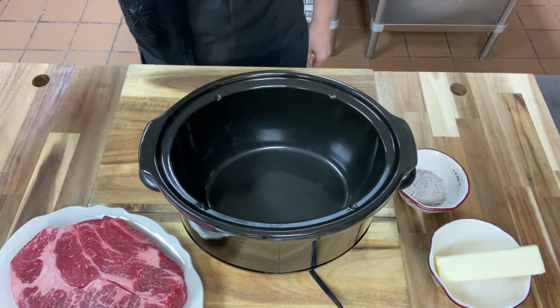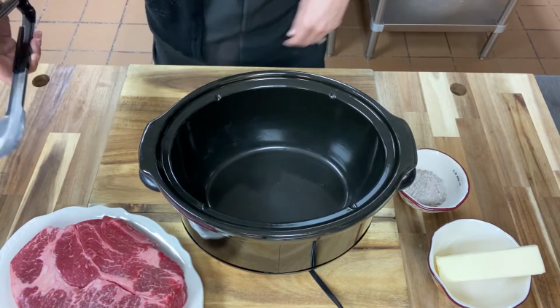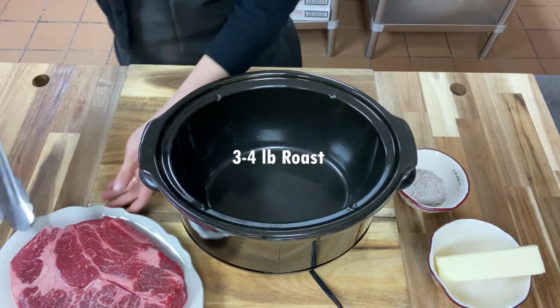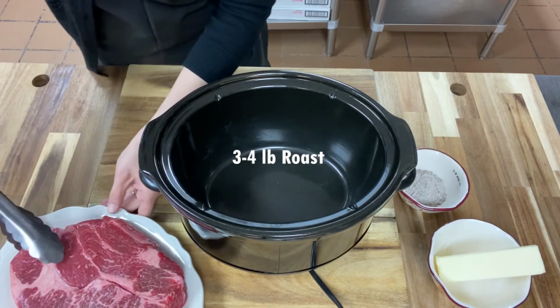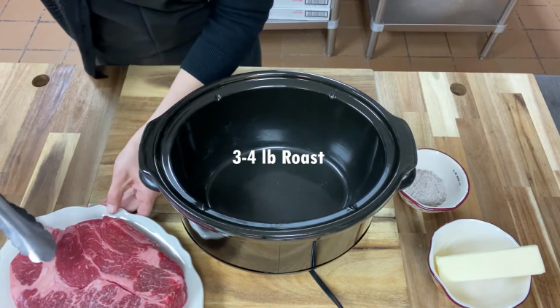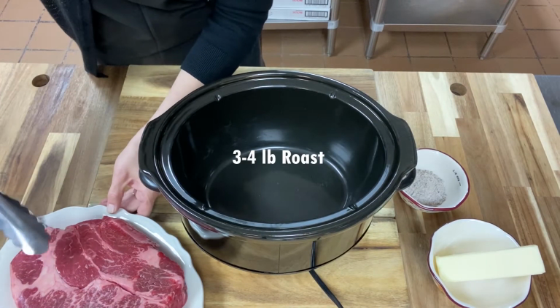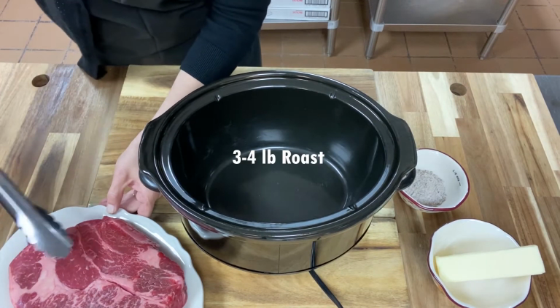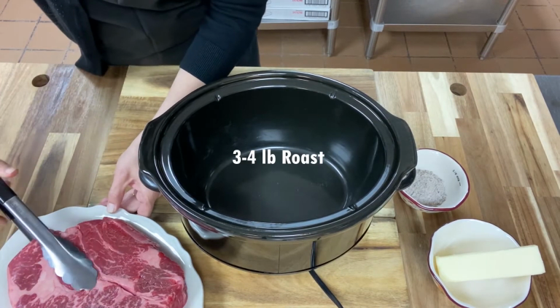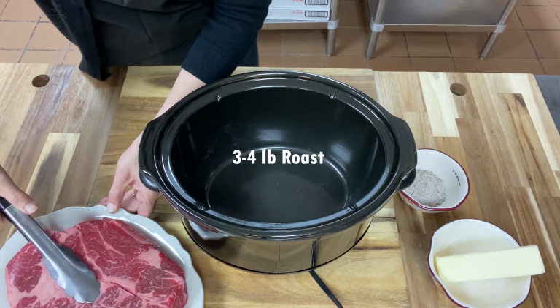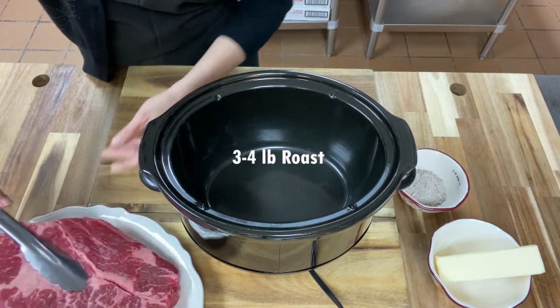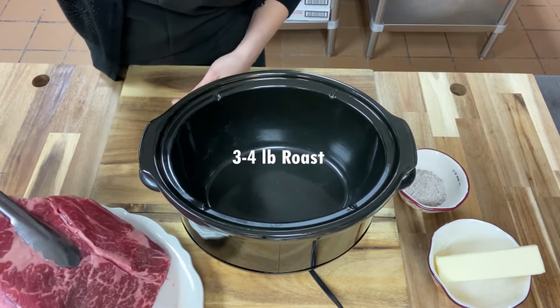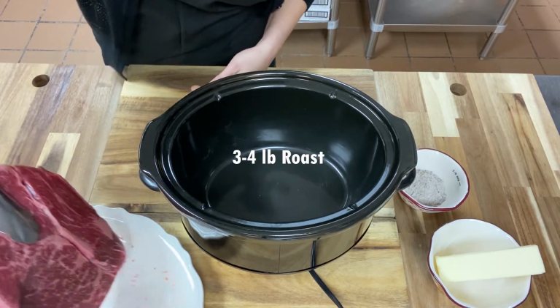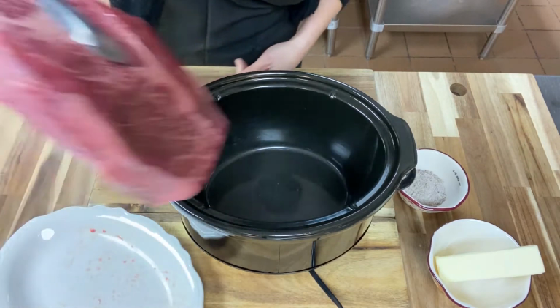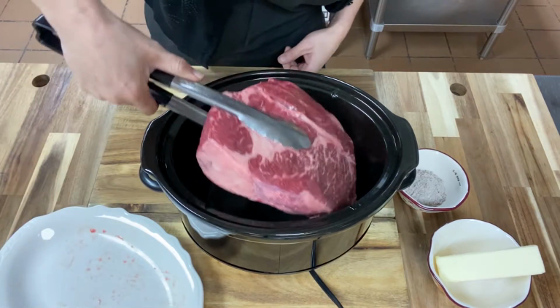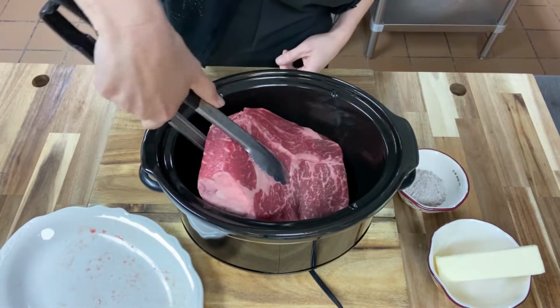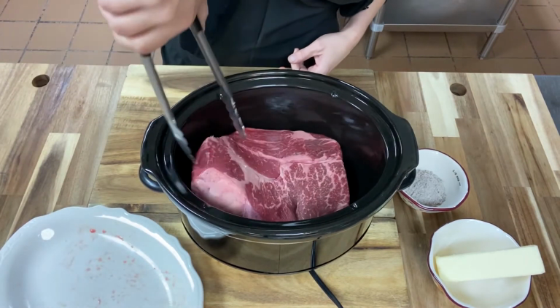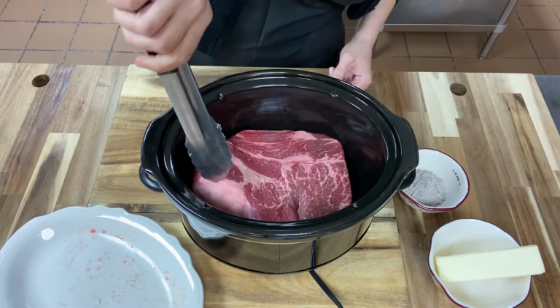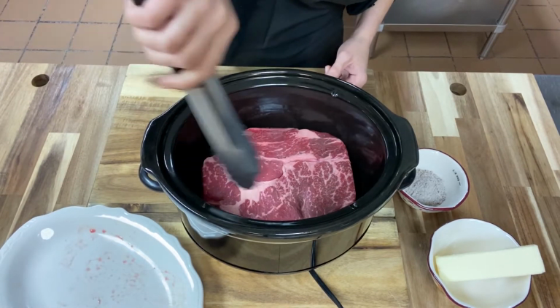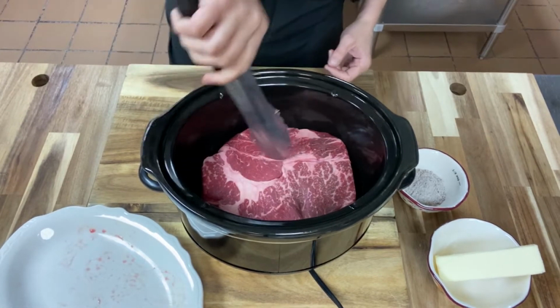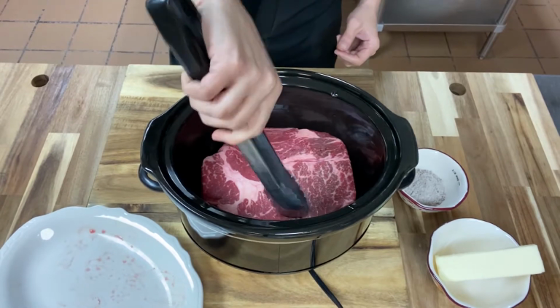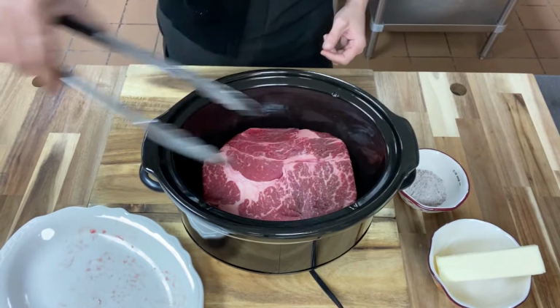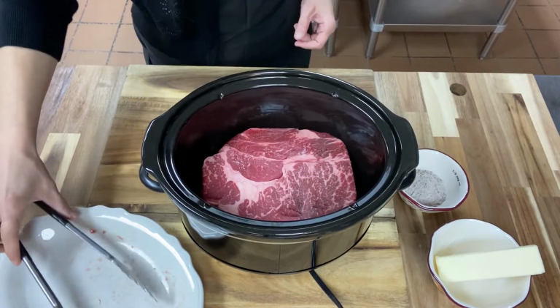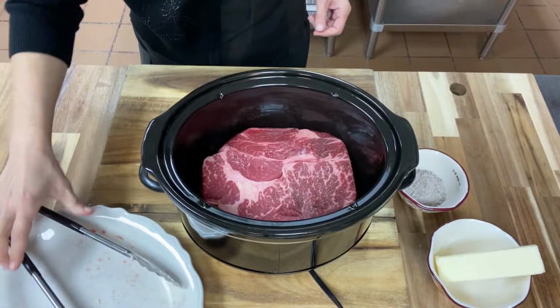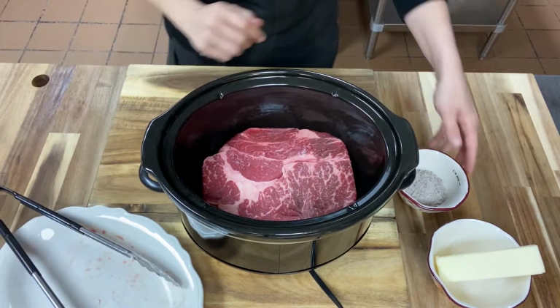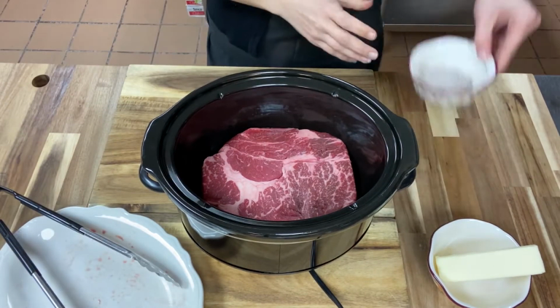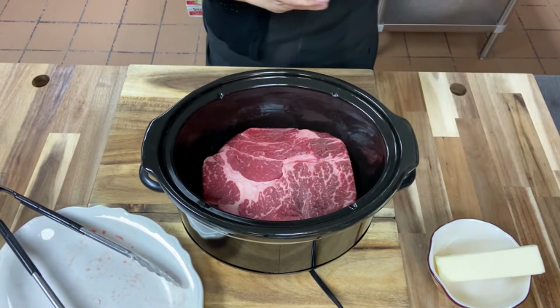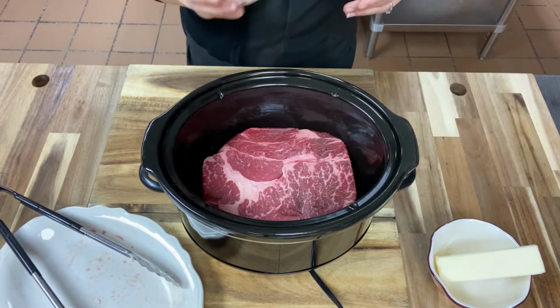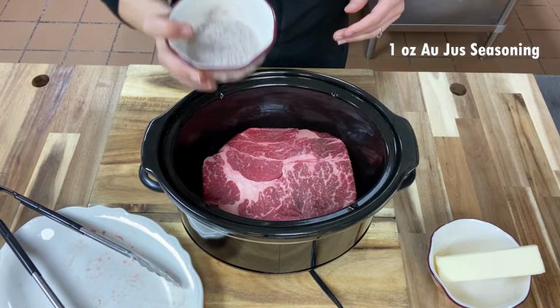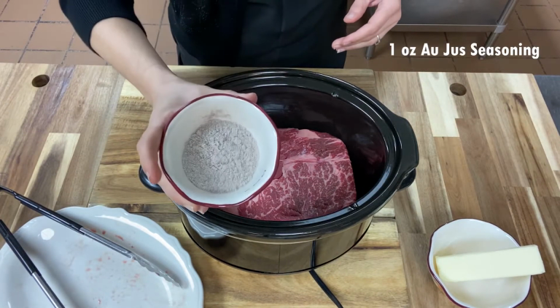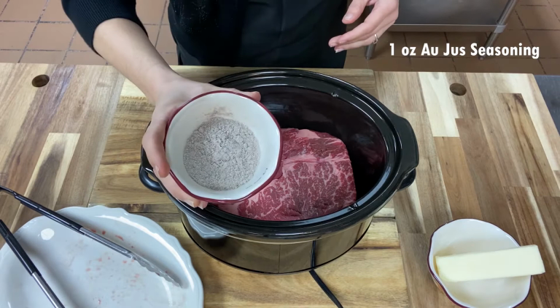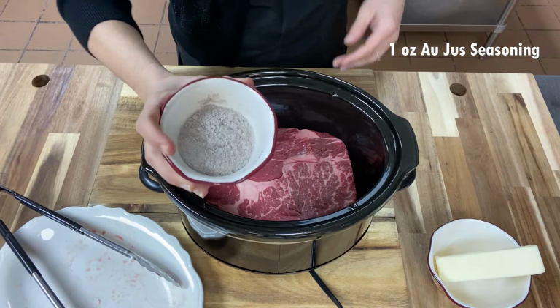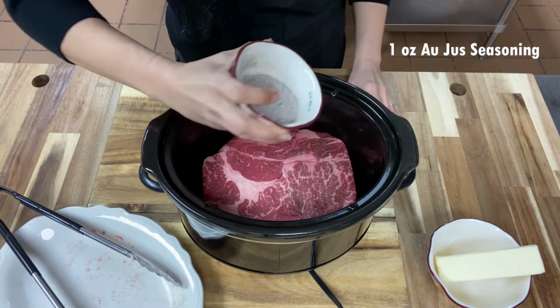To get started you'll need a three to four pound roast. I used a chuck roast and I like to do this in a crock pot. It's just so easy. You can get it set up and then walk away for hours. You can even do this before you go to work and by the time you get home it'll be ready to go.